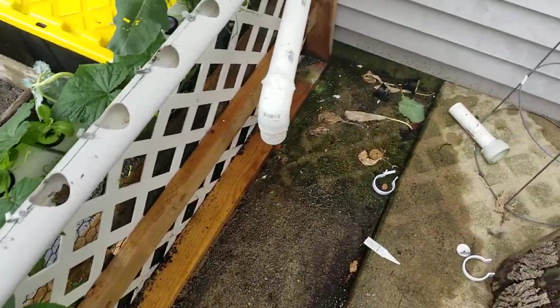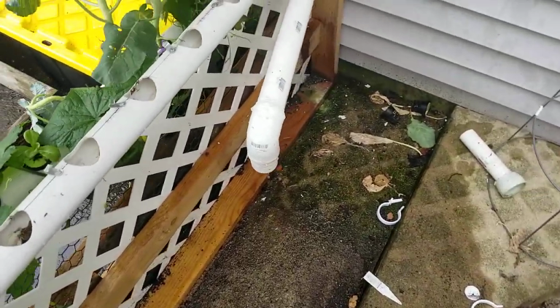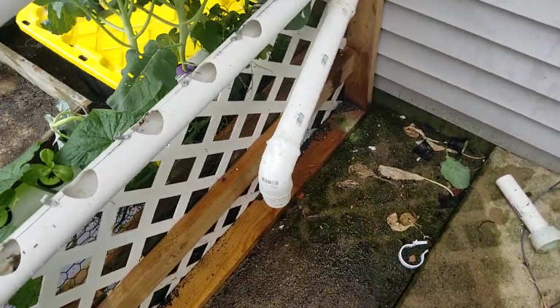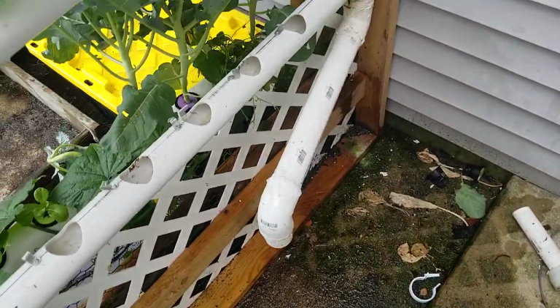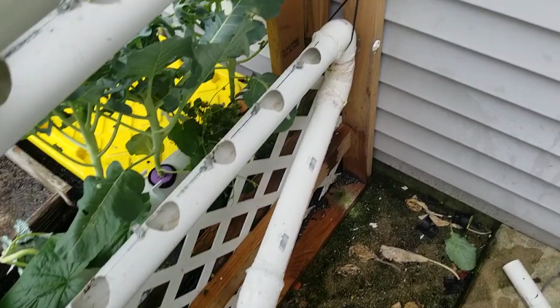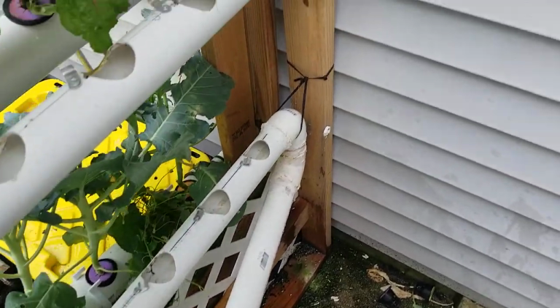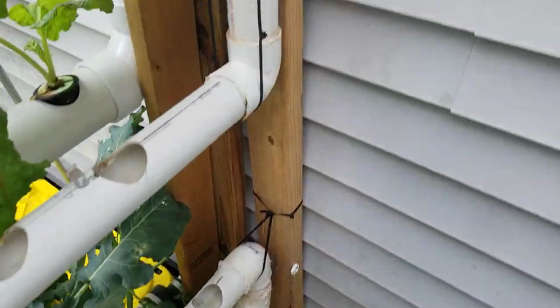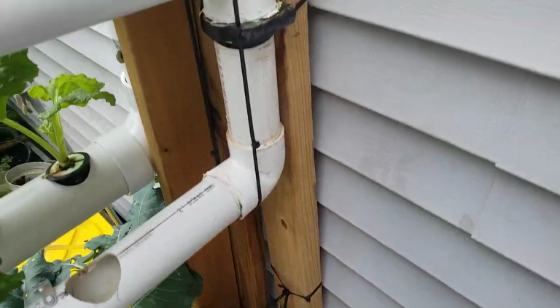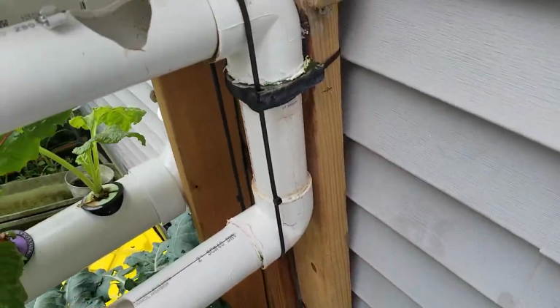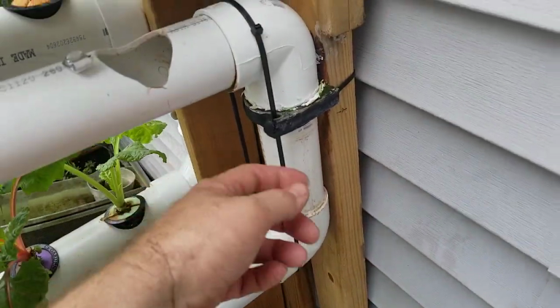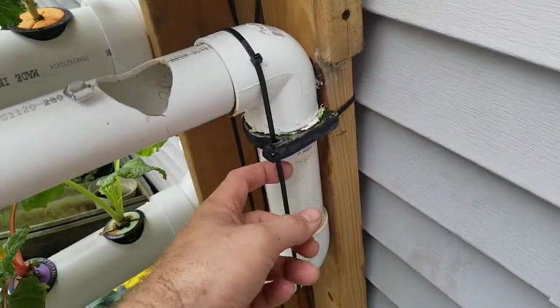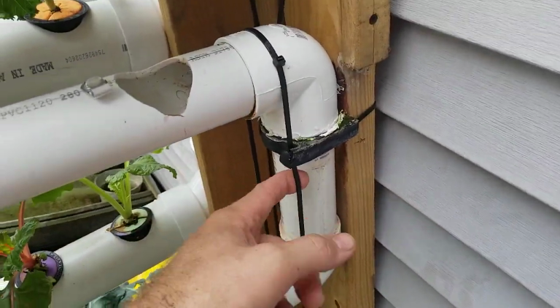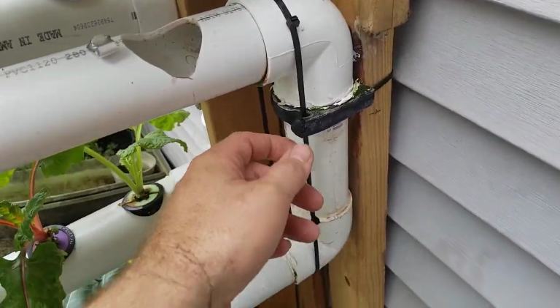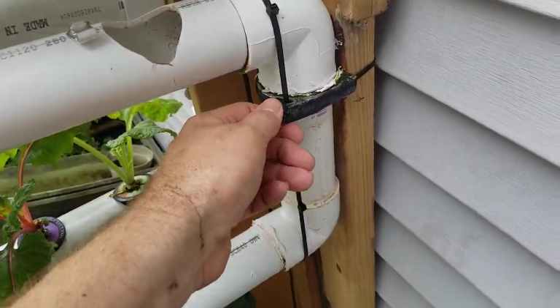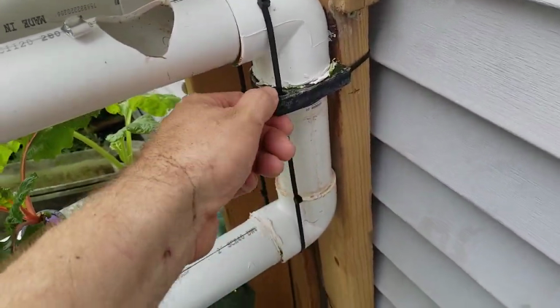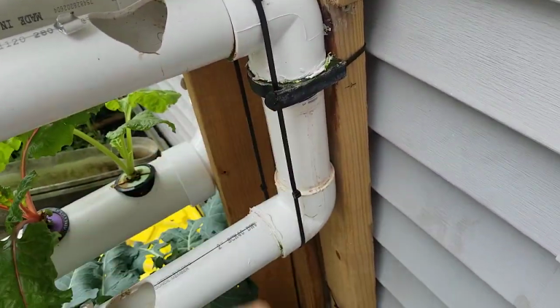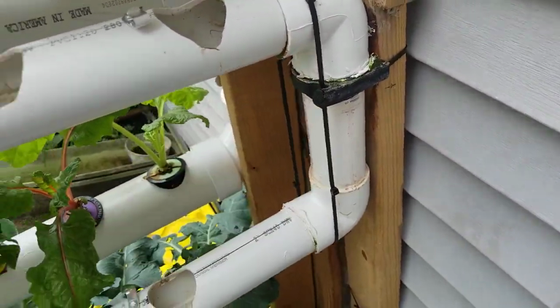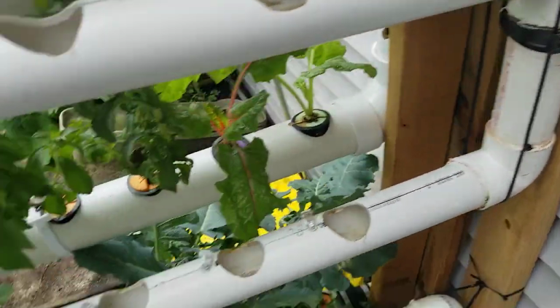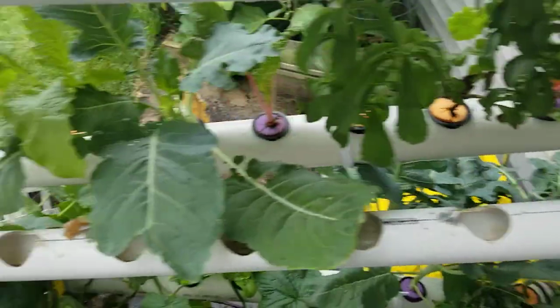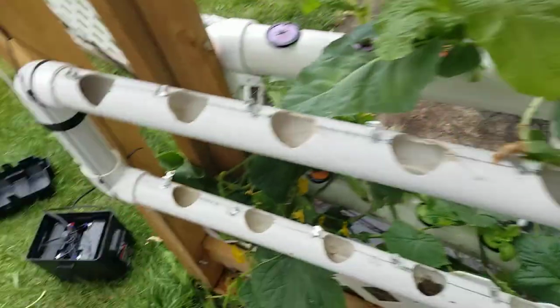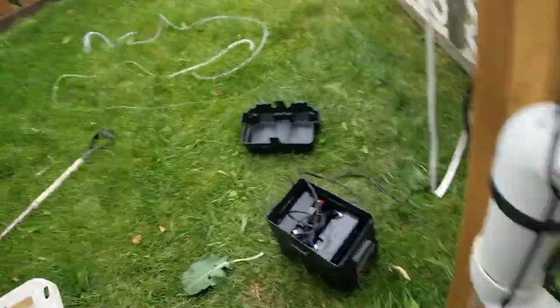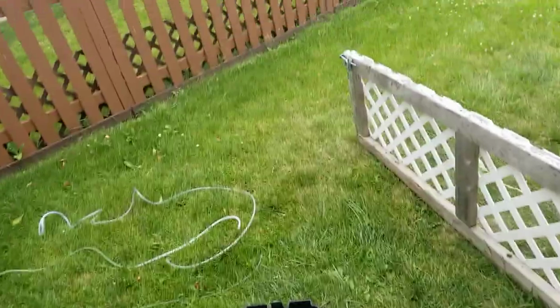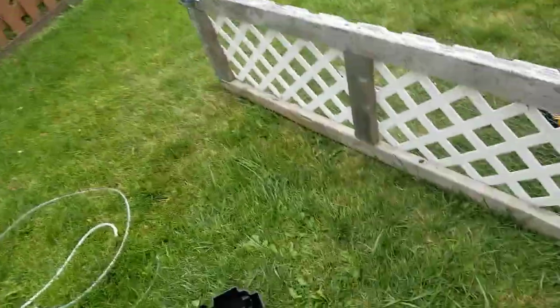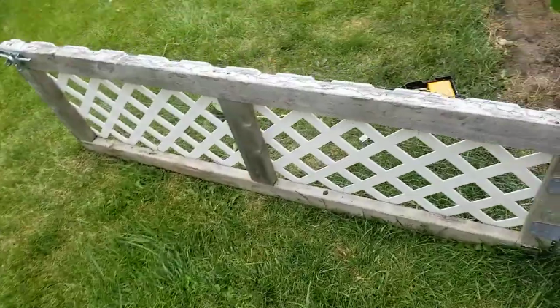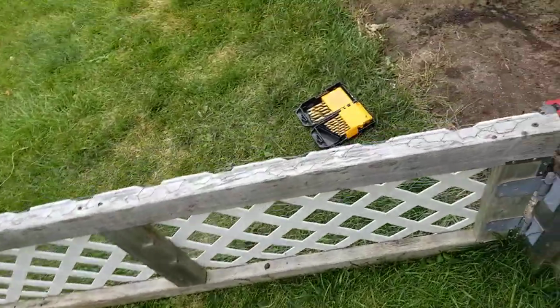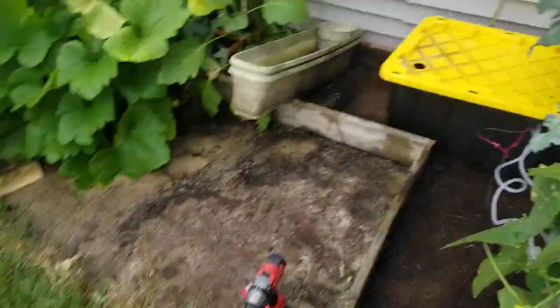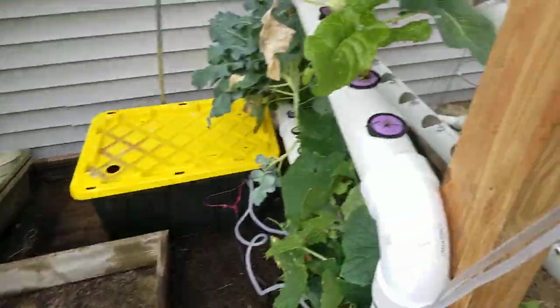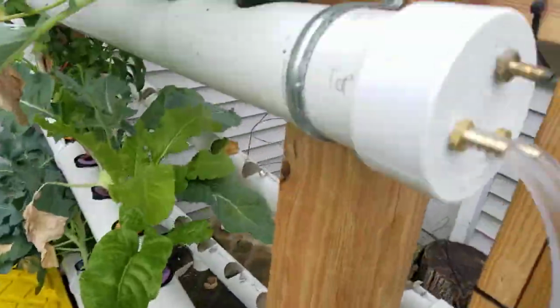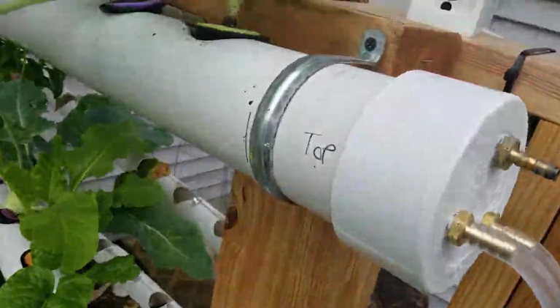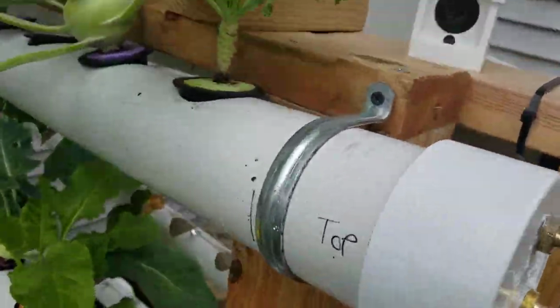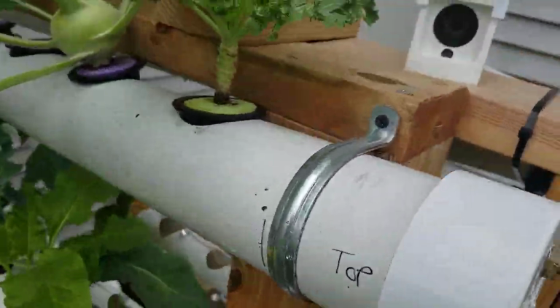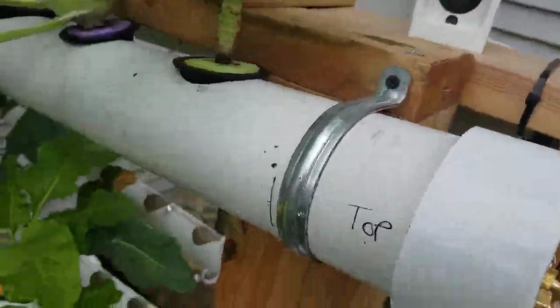This thing's kind of a piece of crap. I literally had zip ties holding this thing together because all my 3D printing brackets fell off, which is why I went to metal brackets this time.